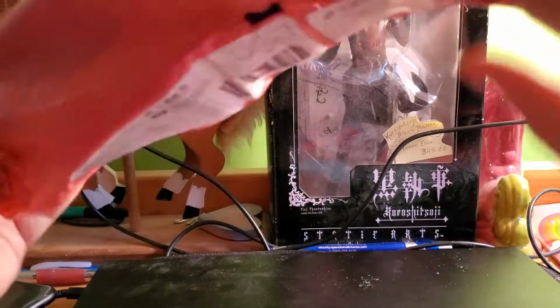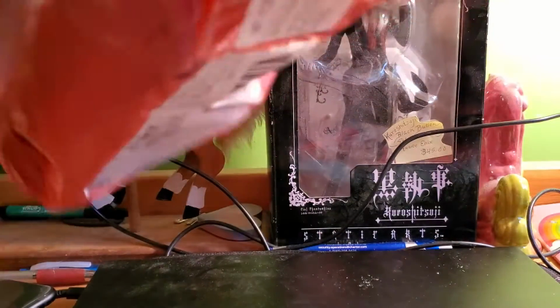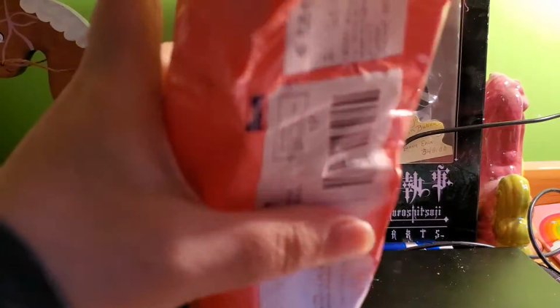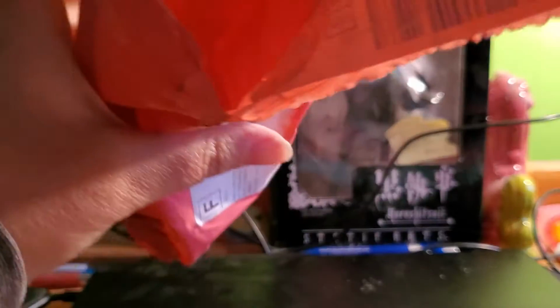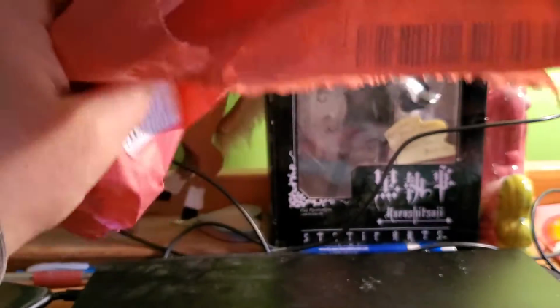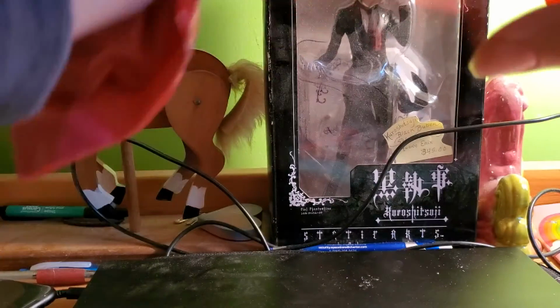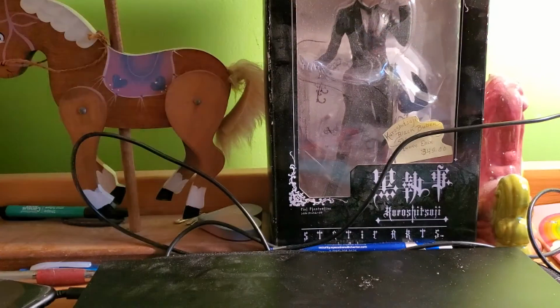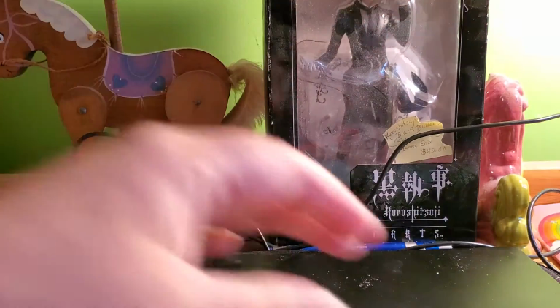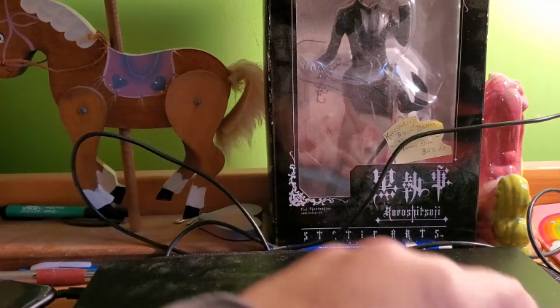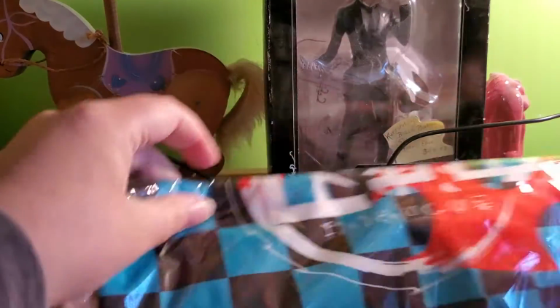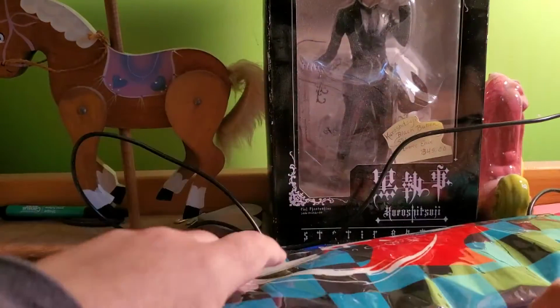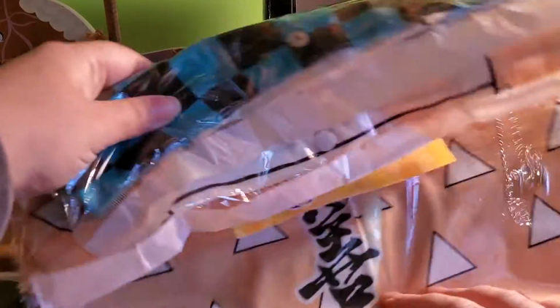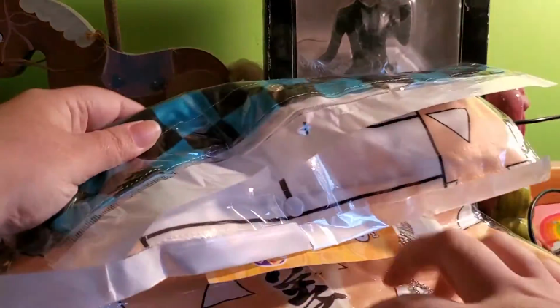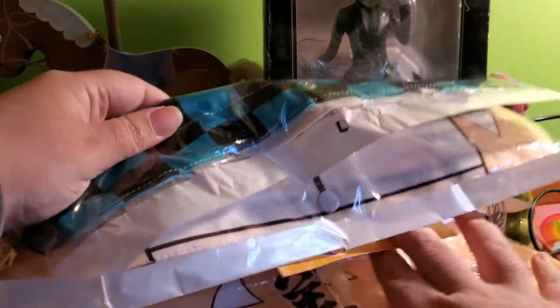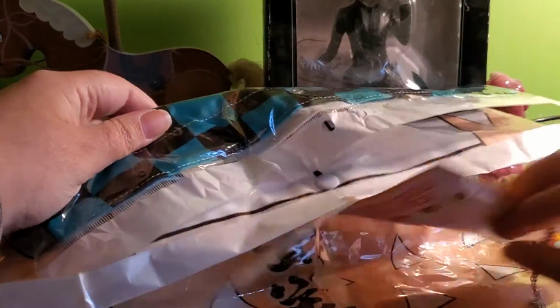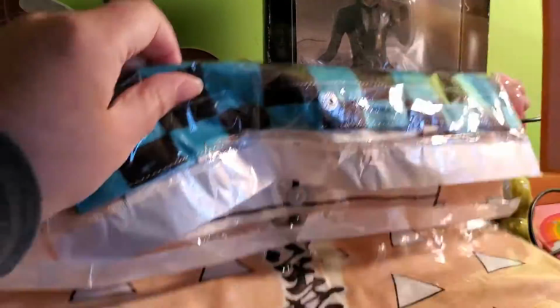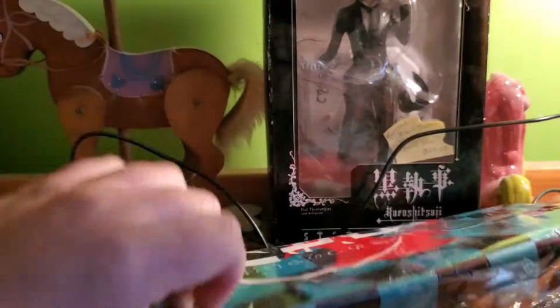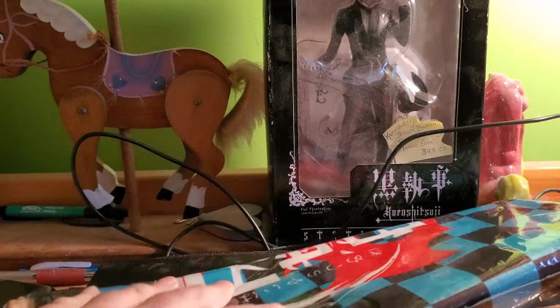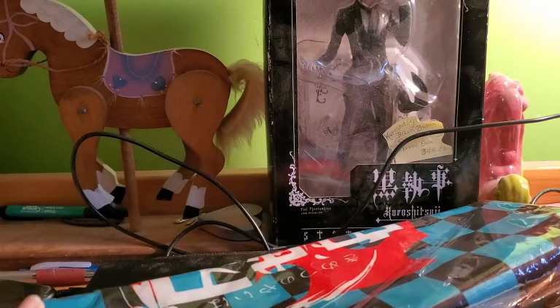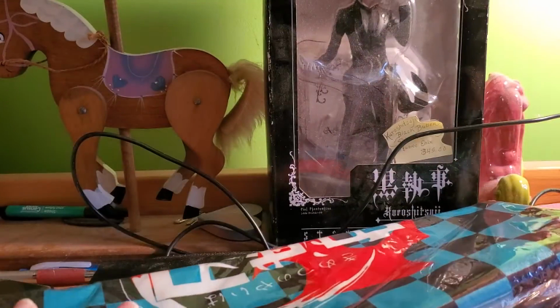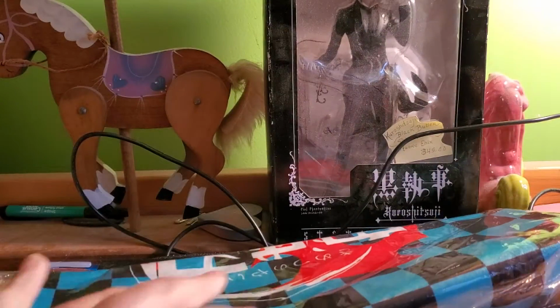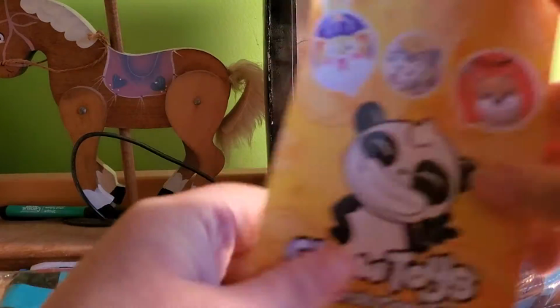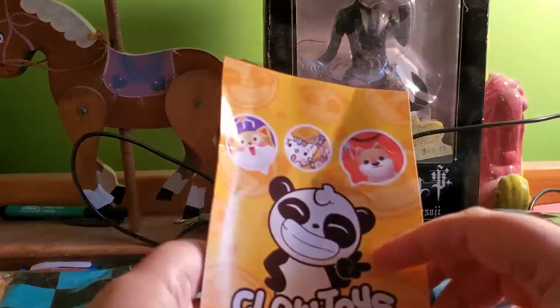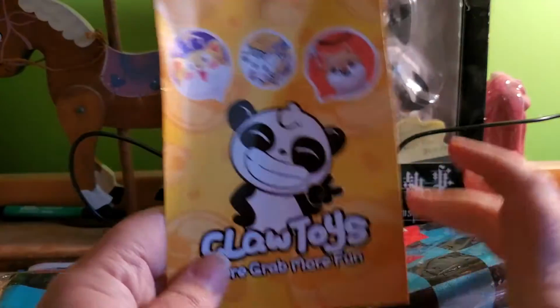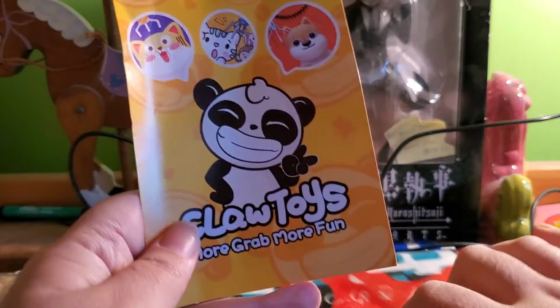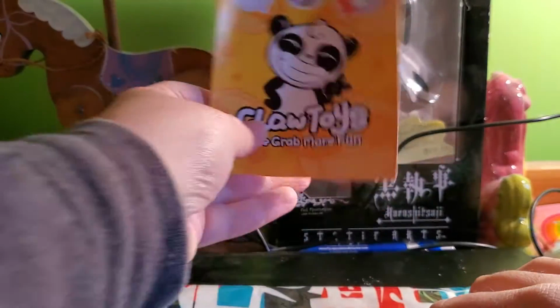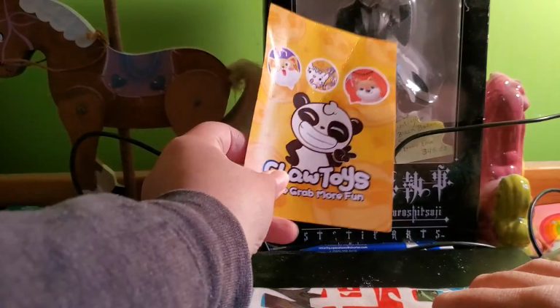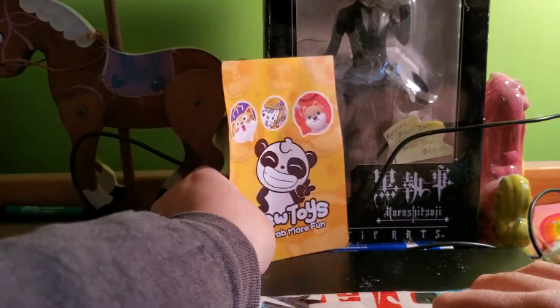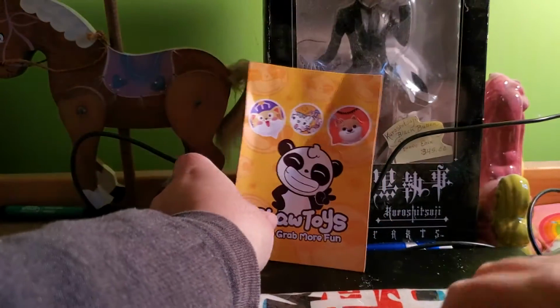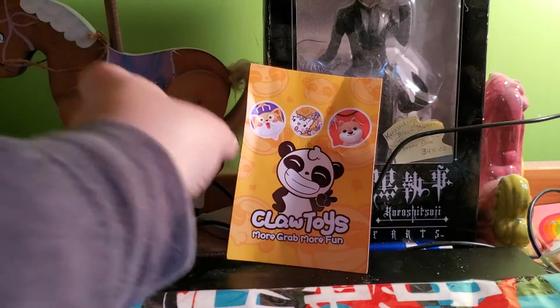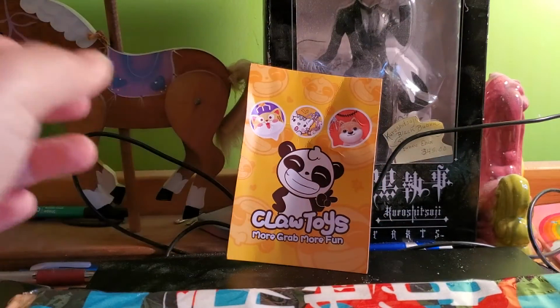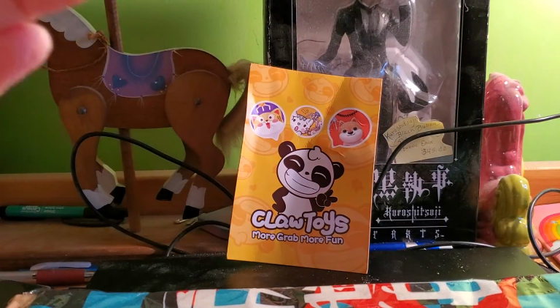Let me see if there's anything else in there — no, there isn't. Okay, so we've got the Claw Toys card, which is always cool. I'm gonna need that.